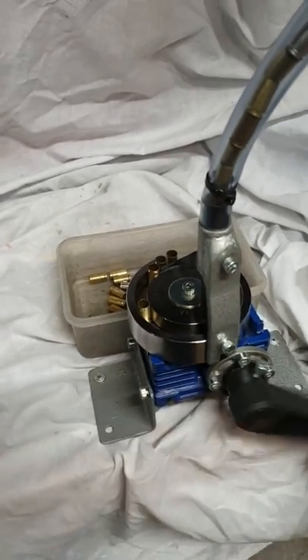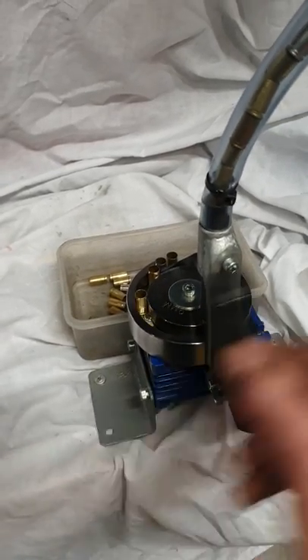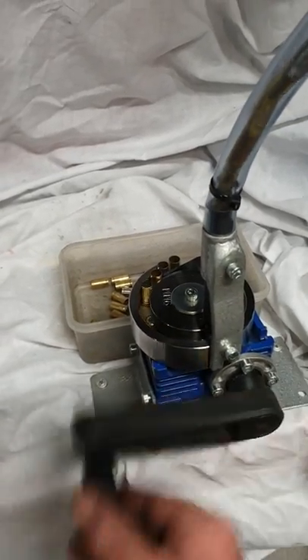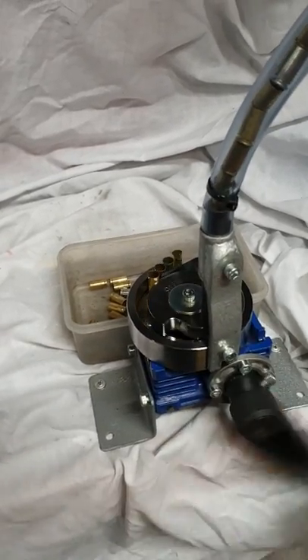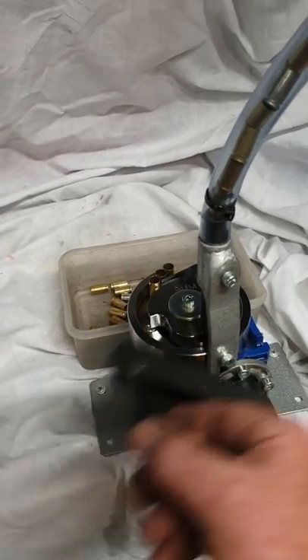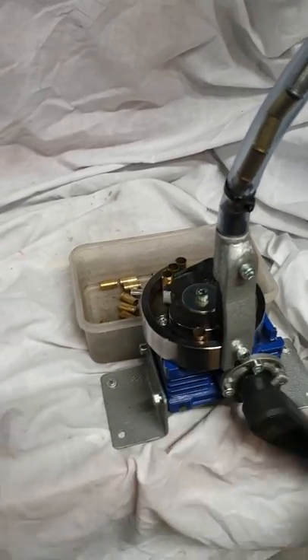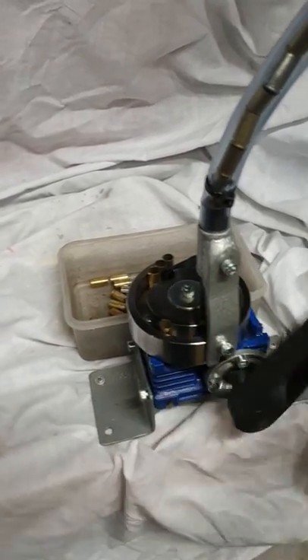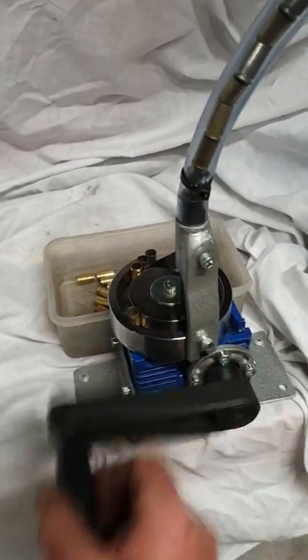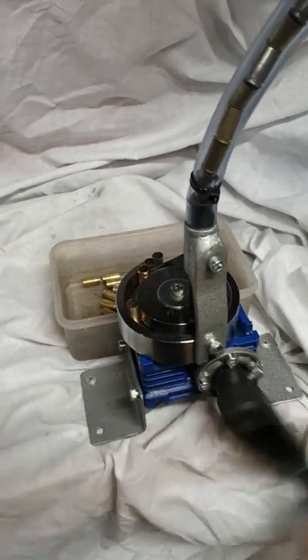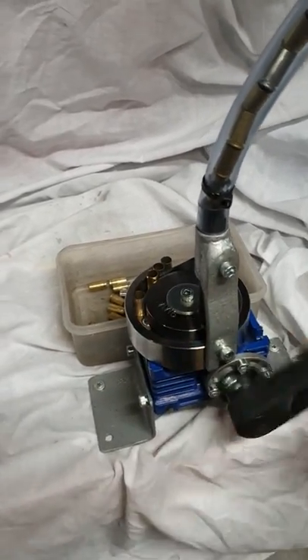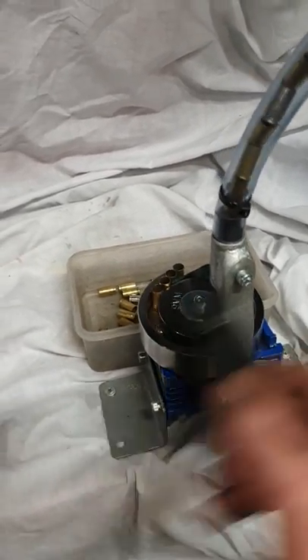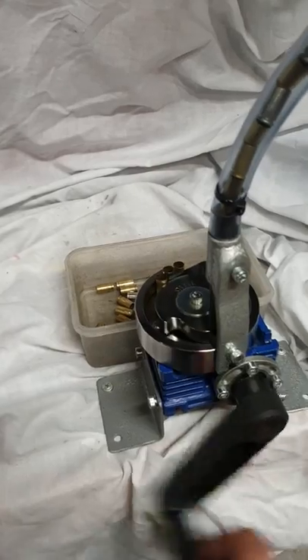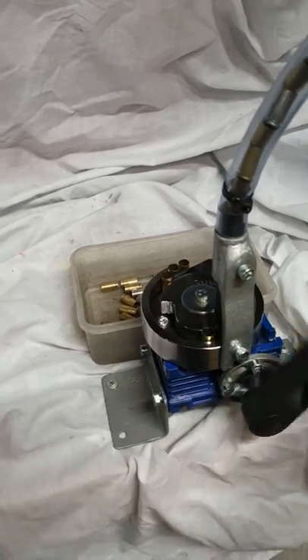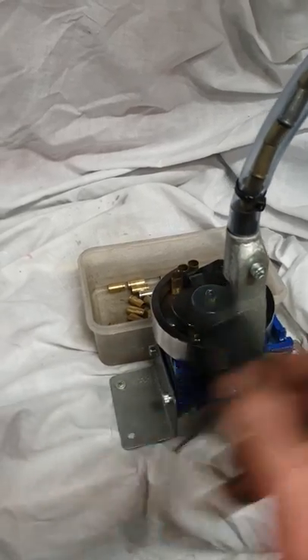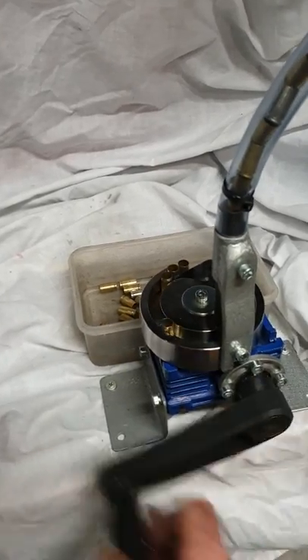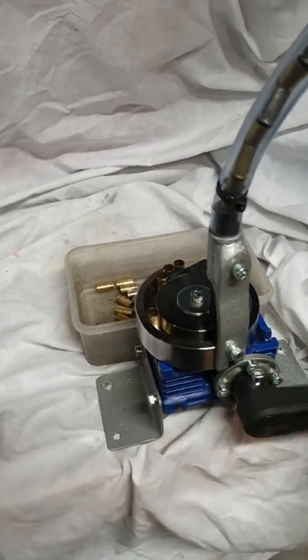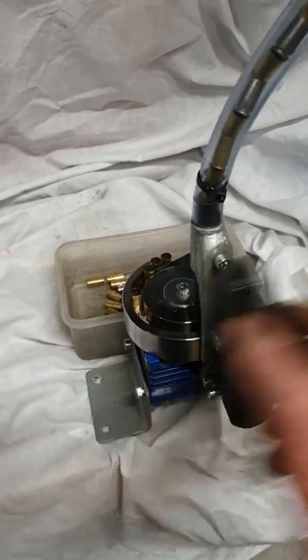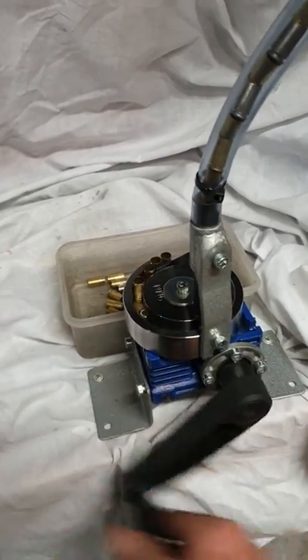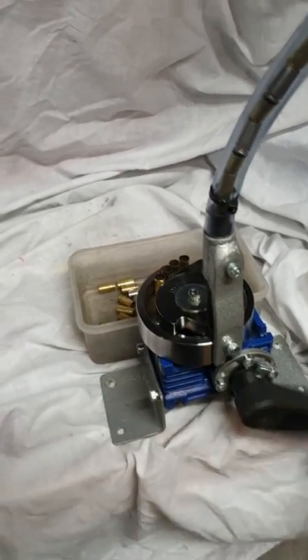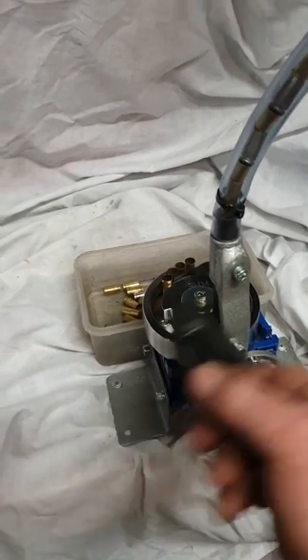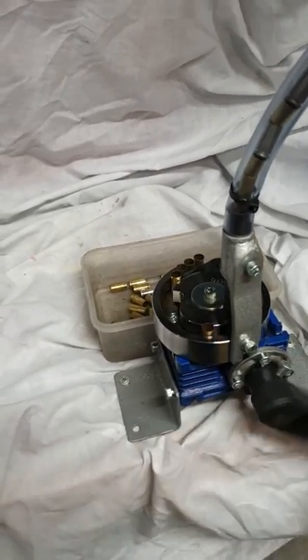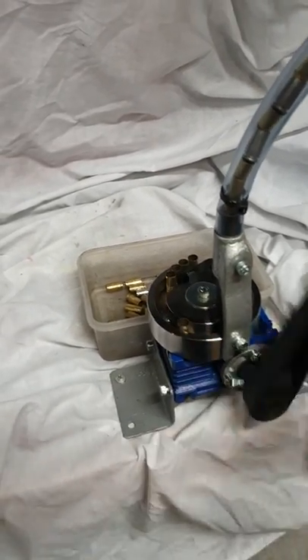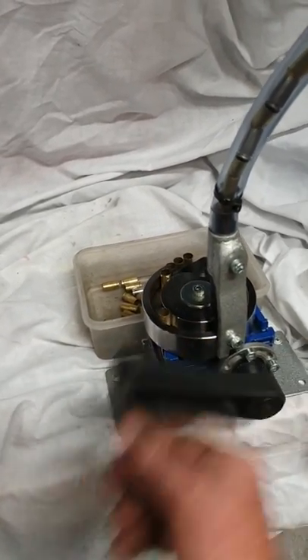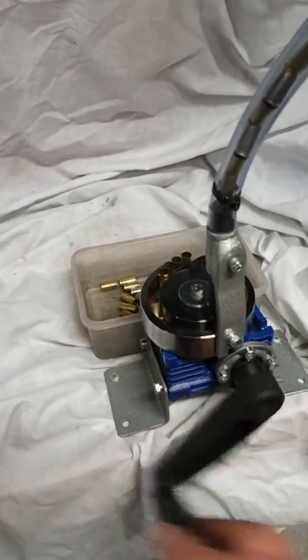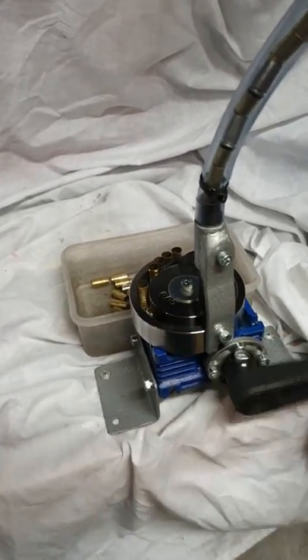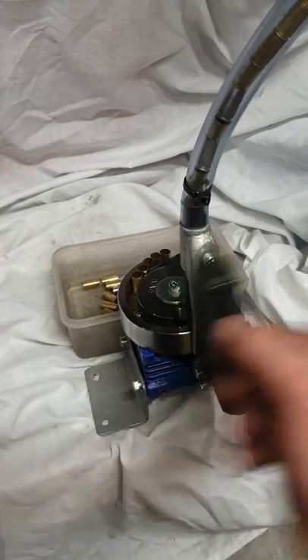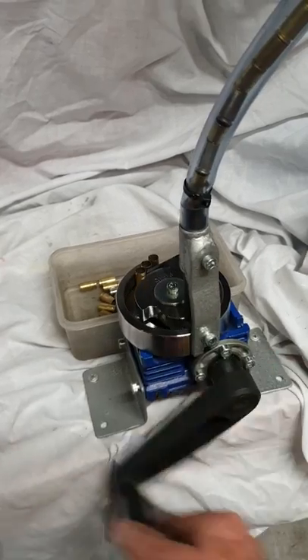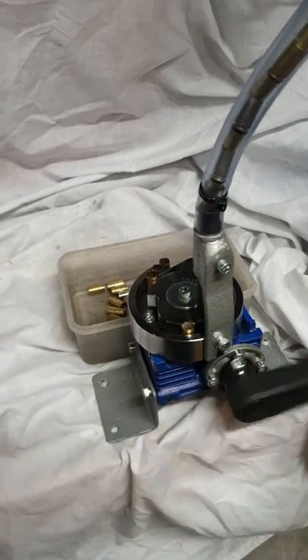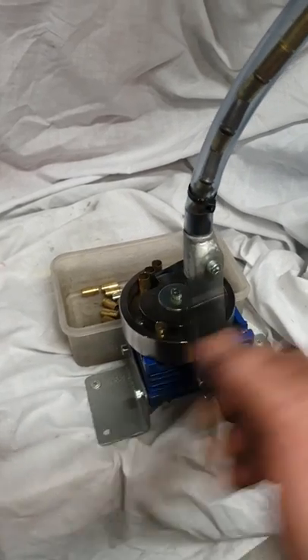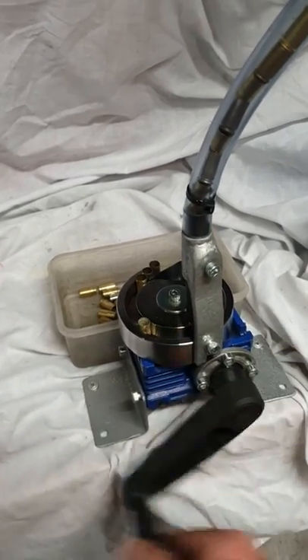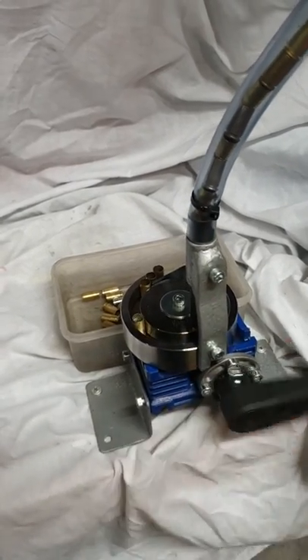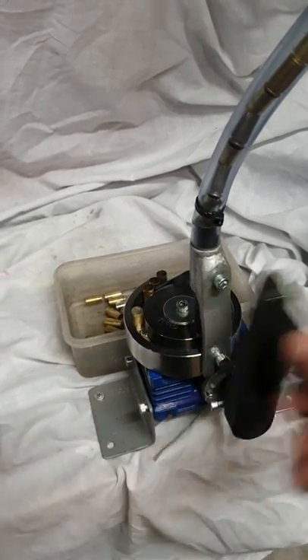It's pretty effective. This is capable of doing around 400 to 500 rounds in every half hour. Why half an hour? Do you really want to crank this thing for an hour? Anyway, it's pretty effective.